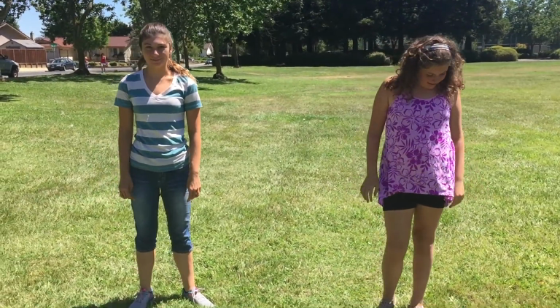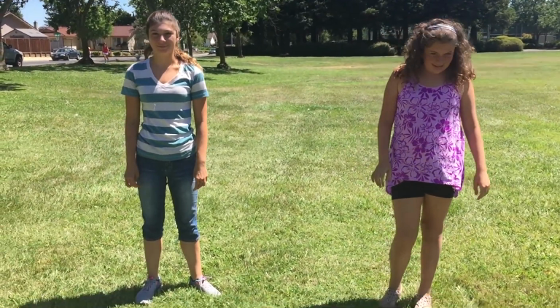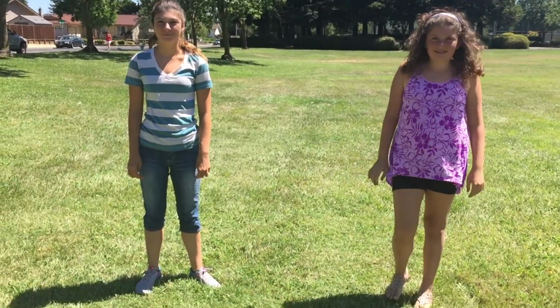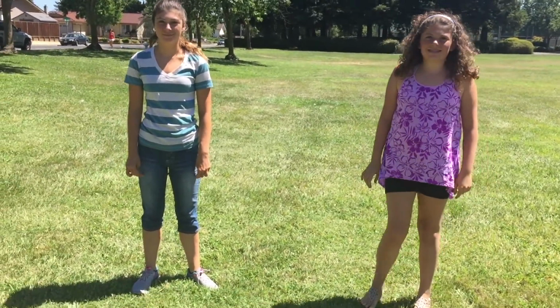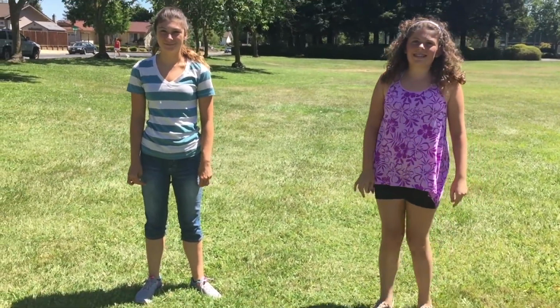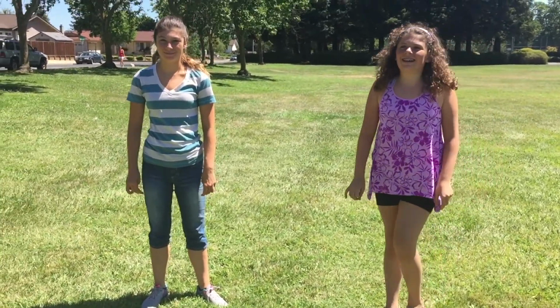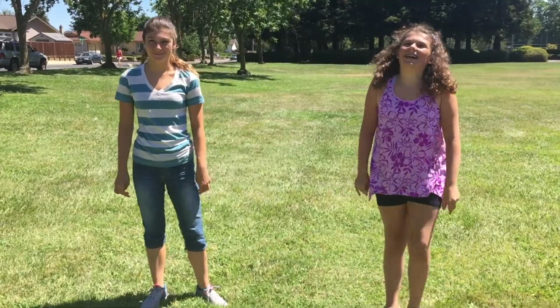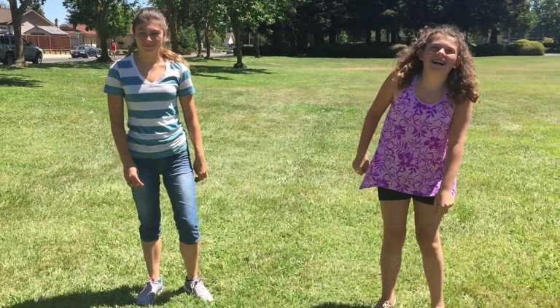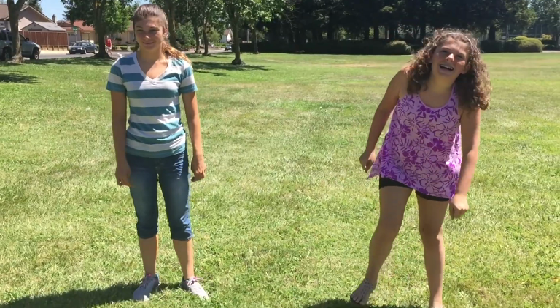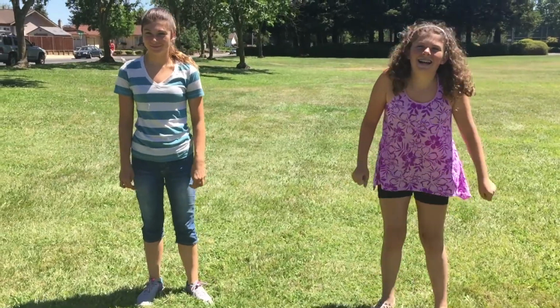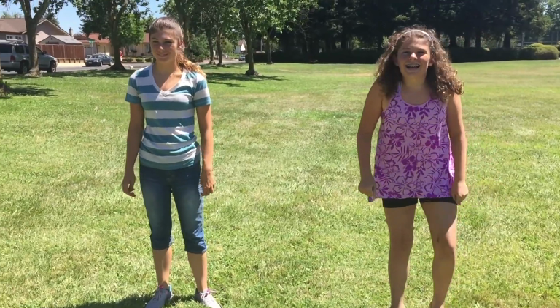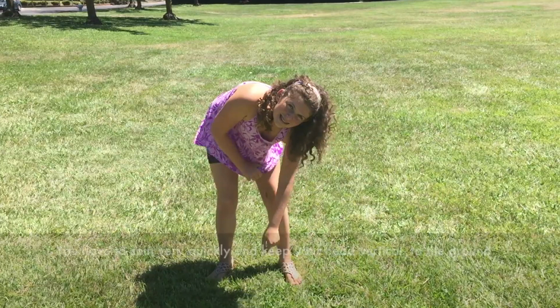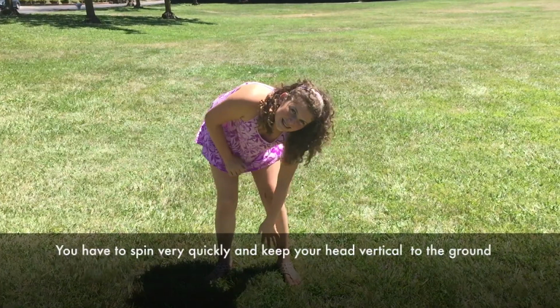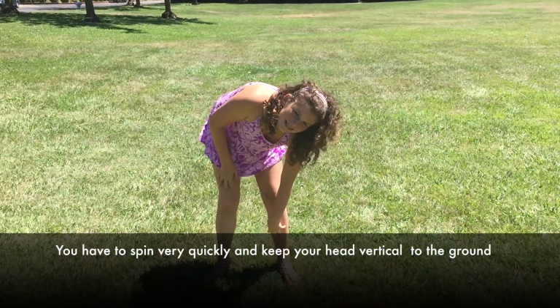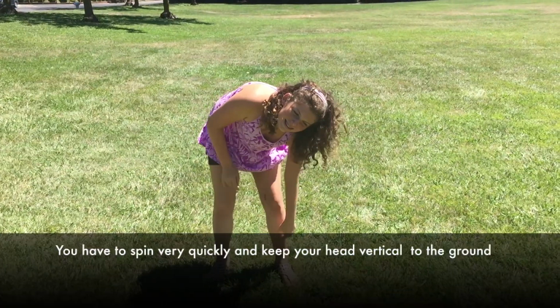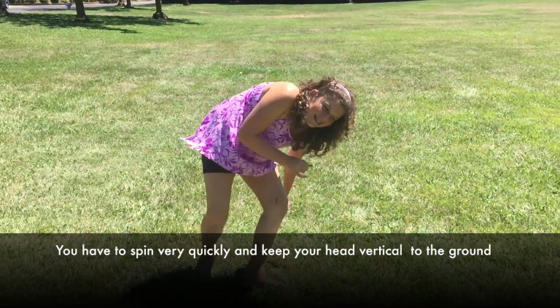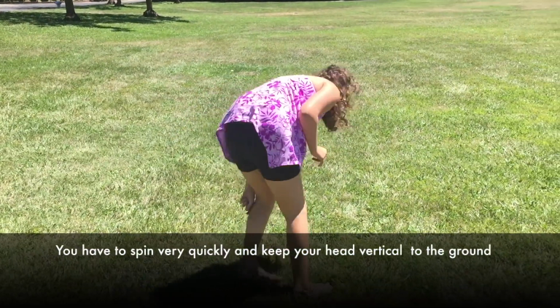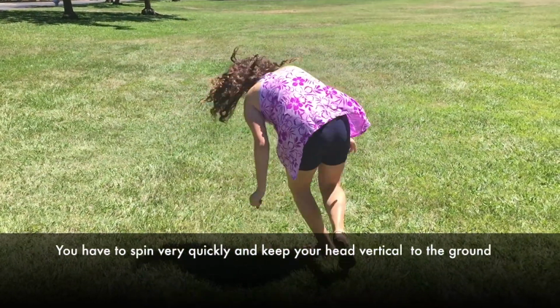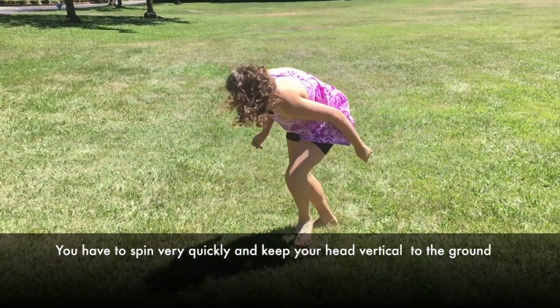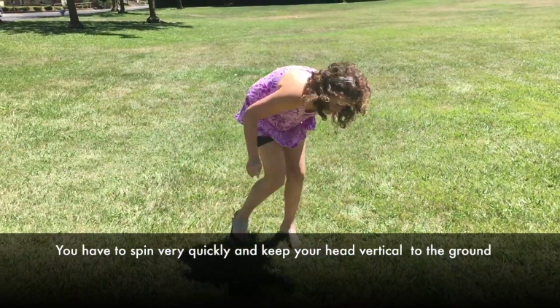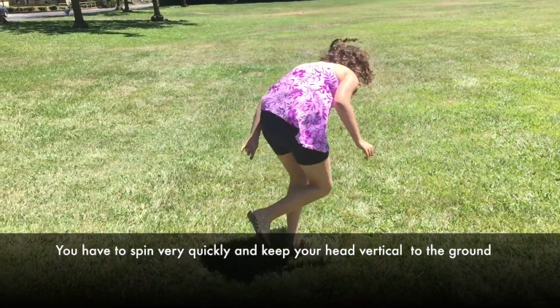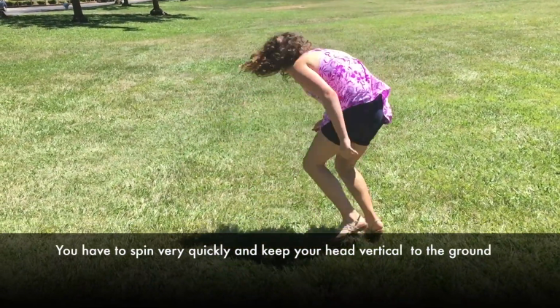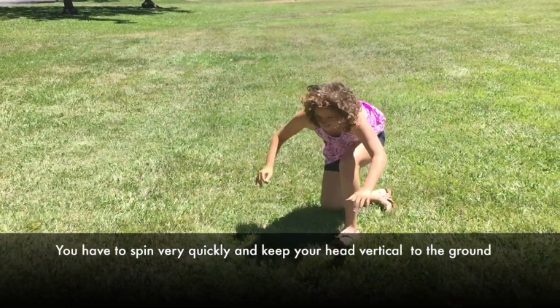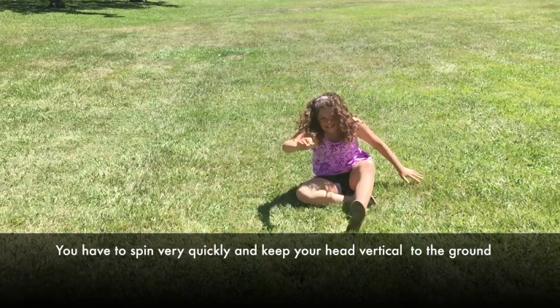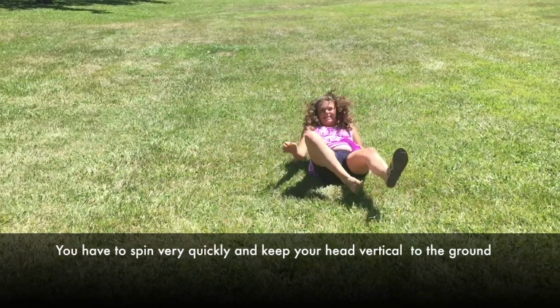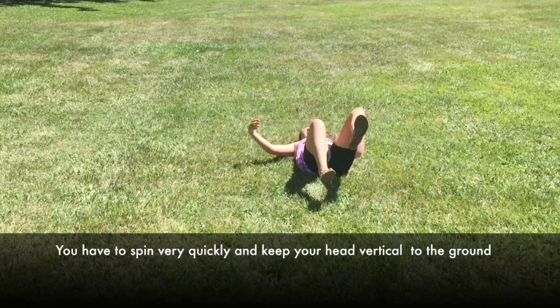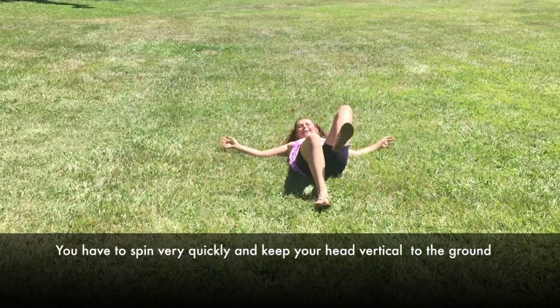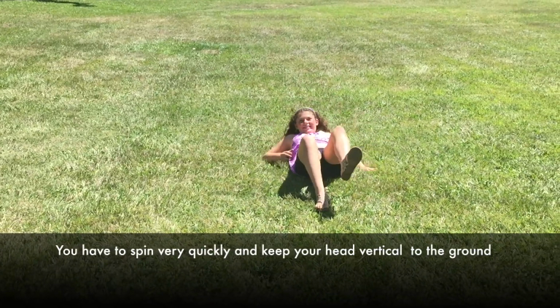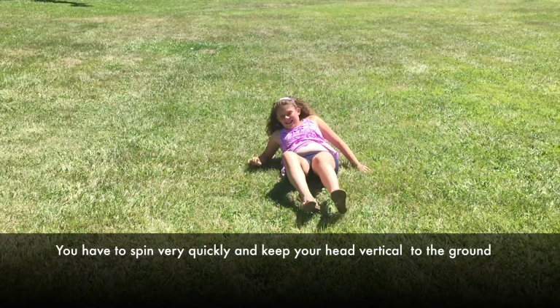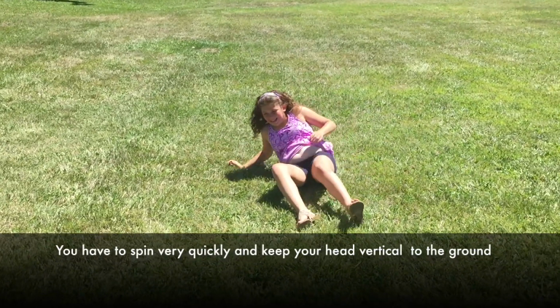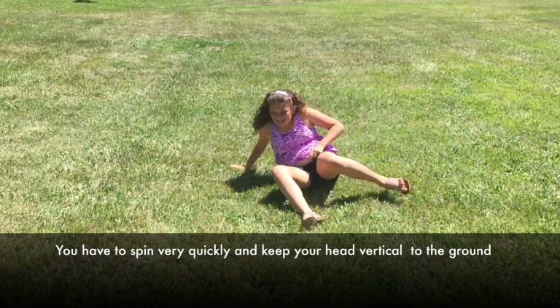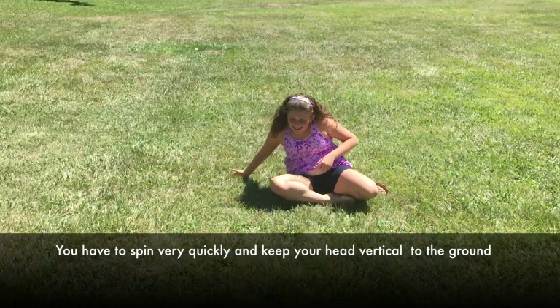We're going to try to get a vertical dizzy and we think you're going to fall when you do this. Ready? Go. Faster — there you go.